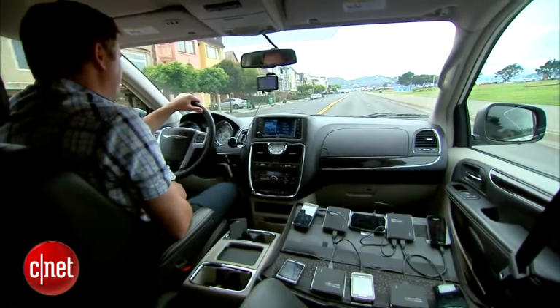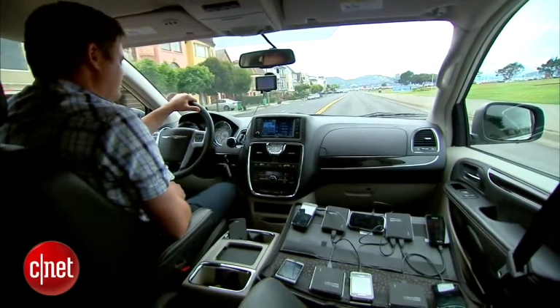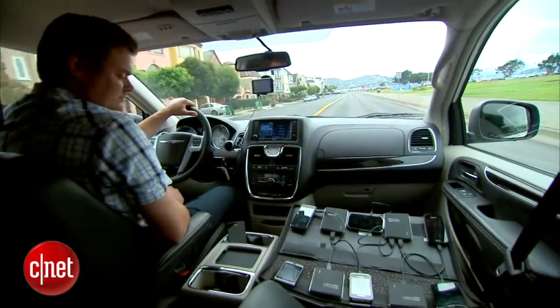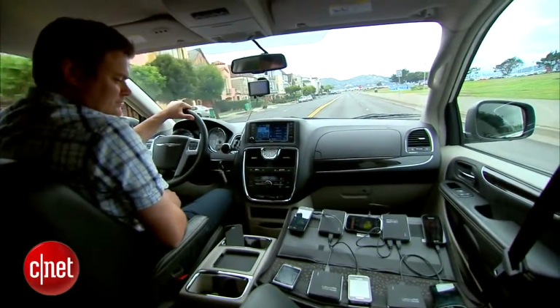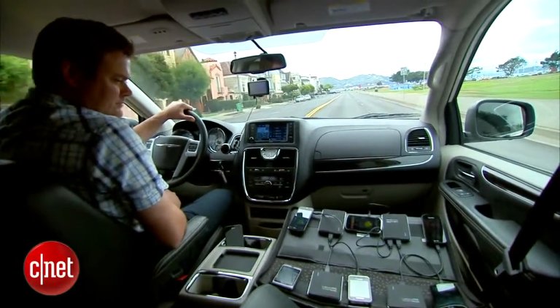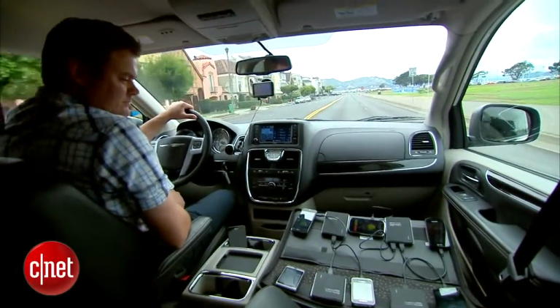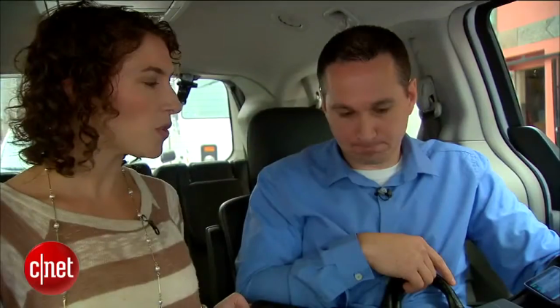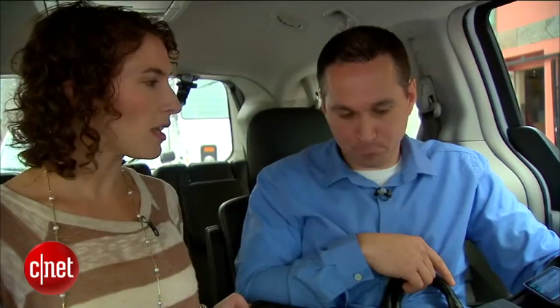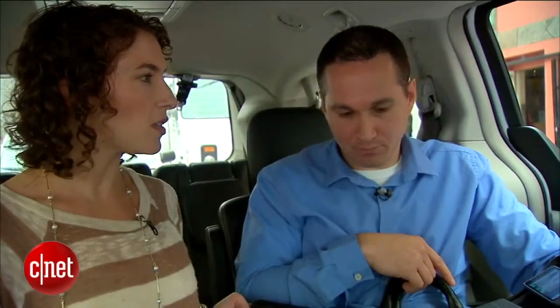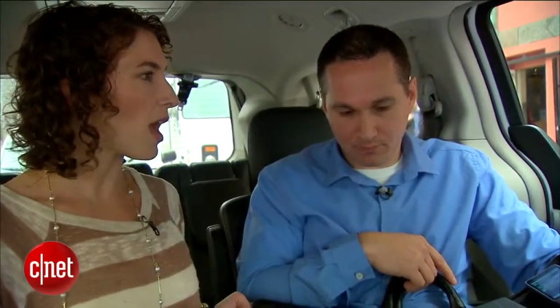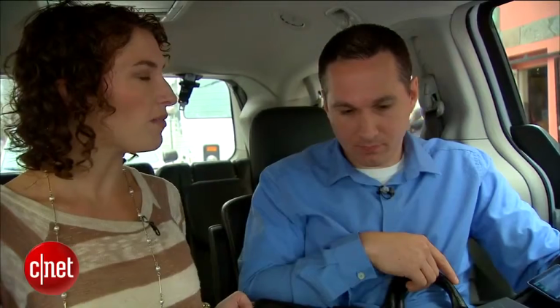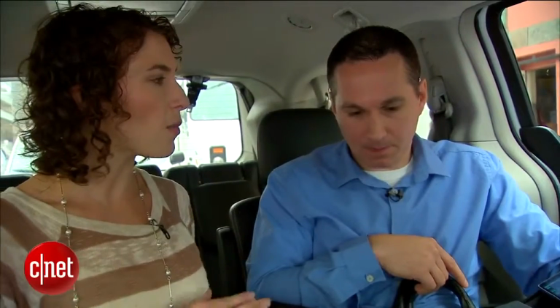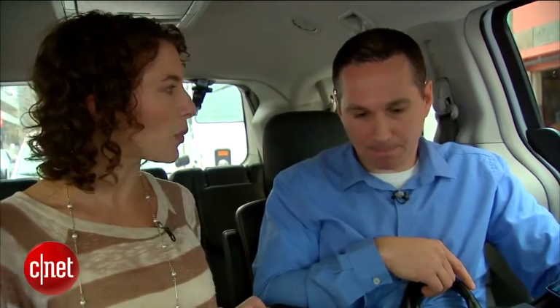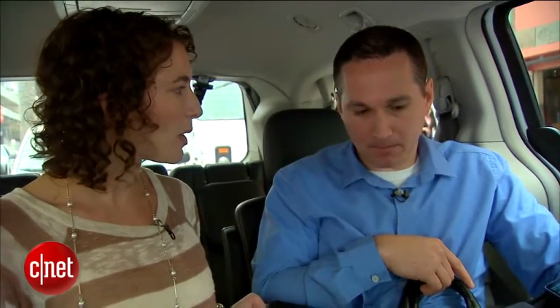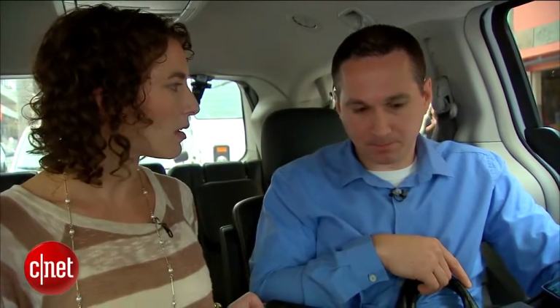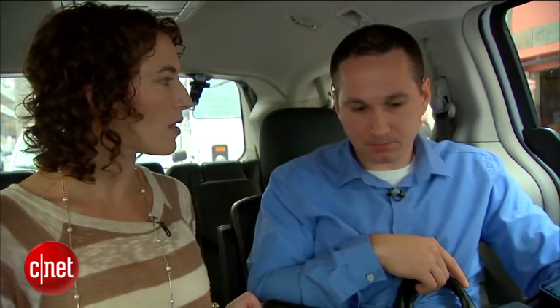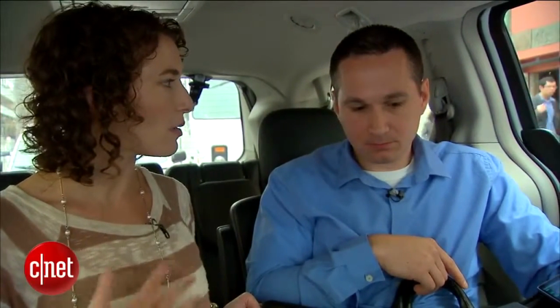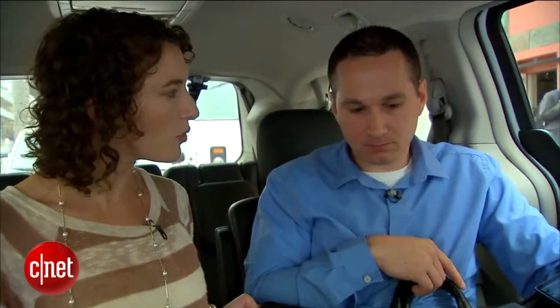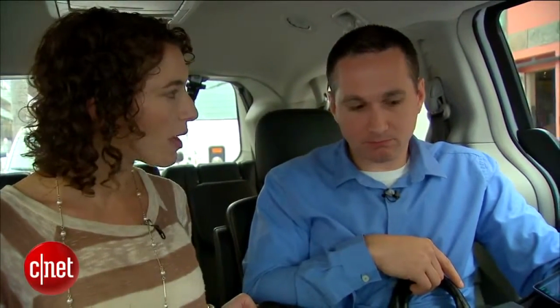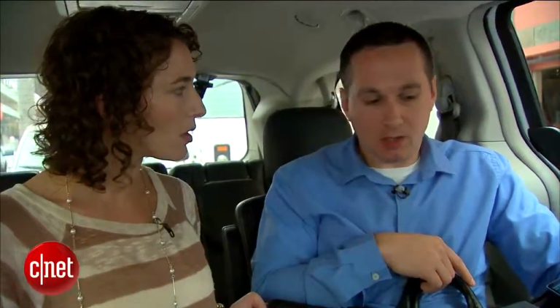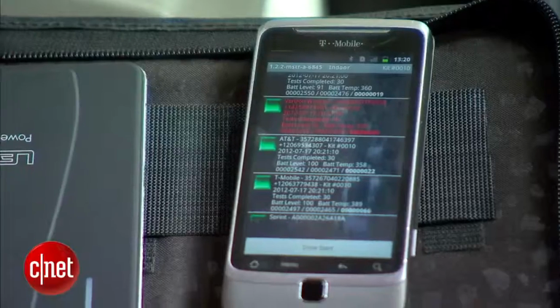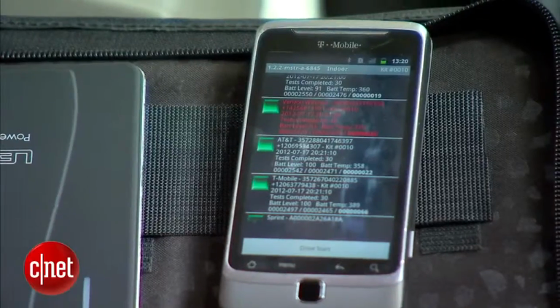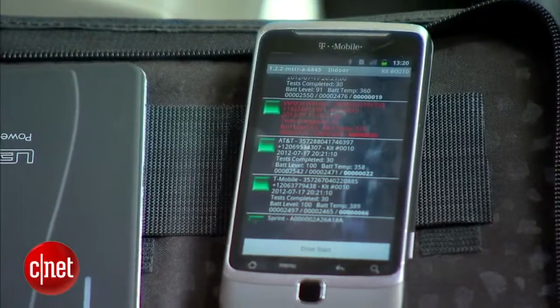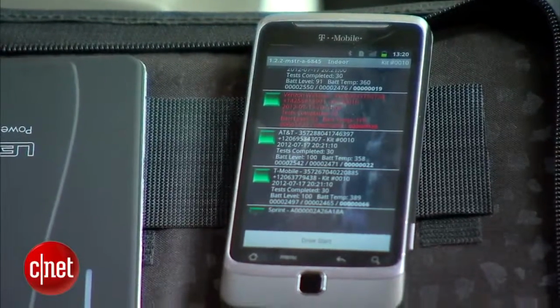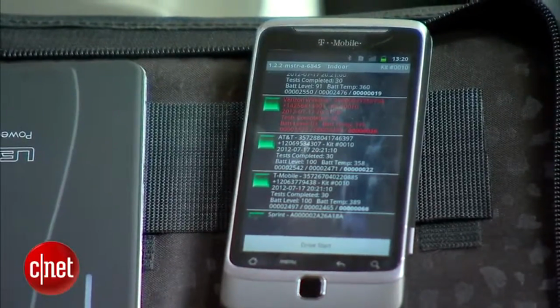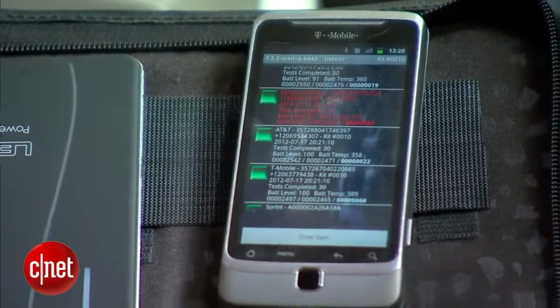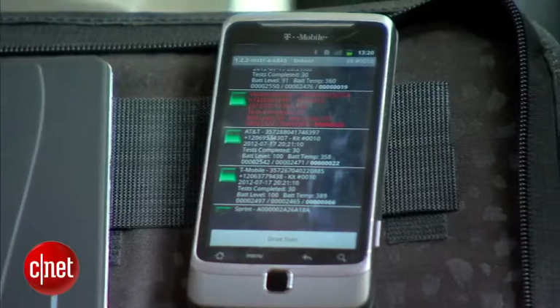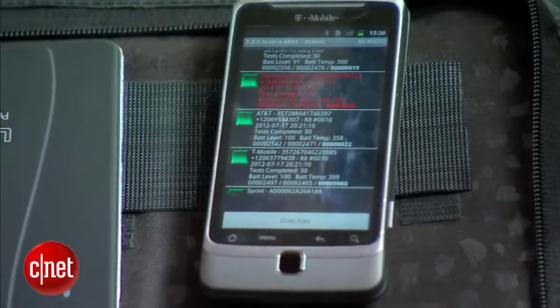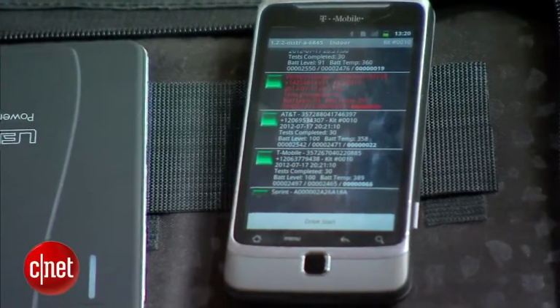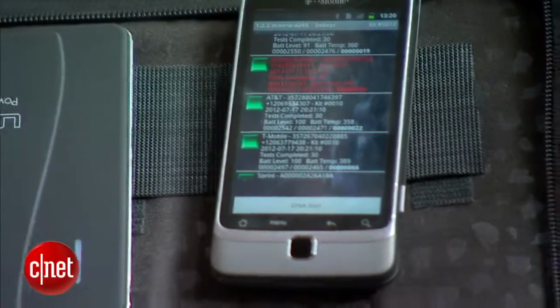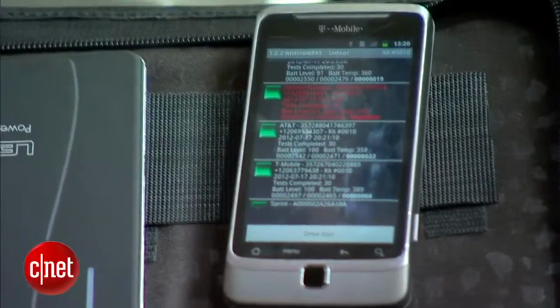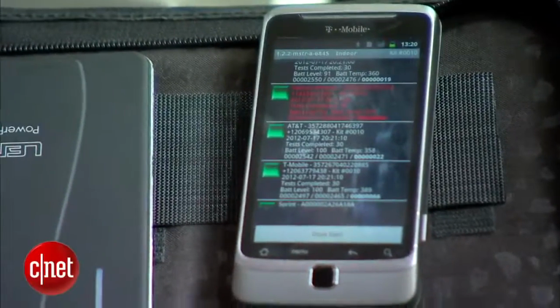Now do the carriers actually use your data to go ahead and find out where their weak spots are so that they can improve their network? They can and do use that reporting to improve technology throughout the markets.